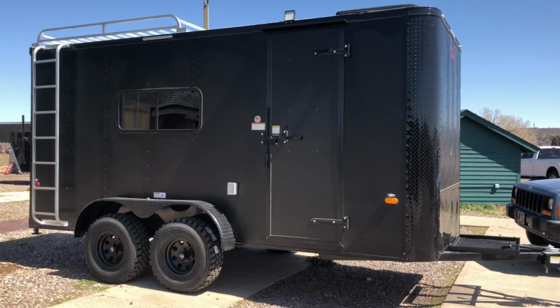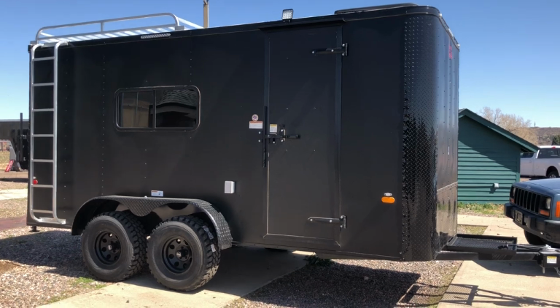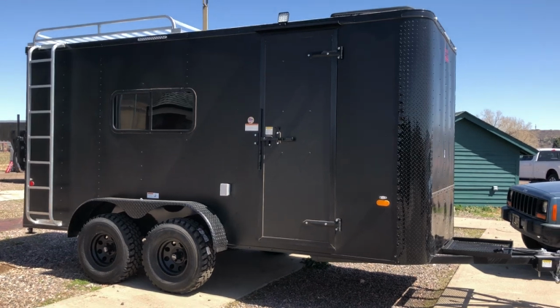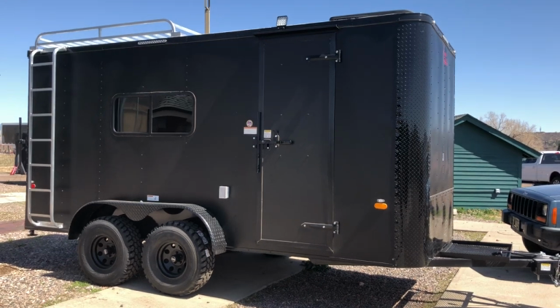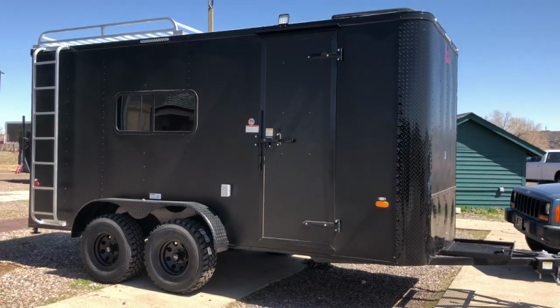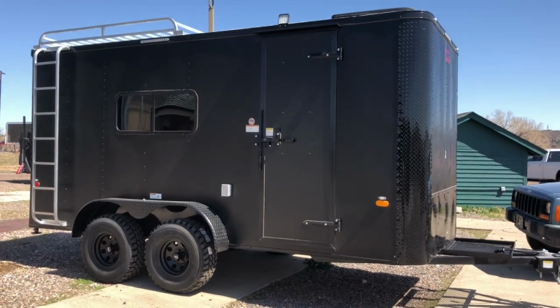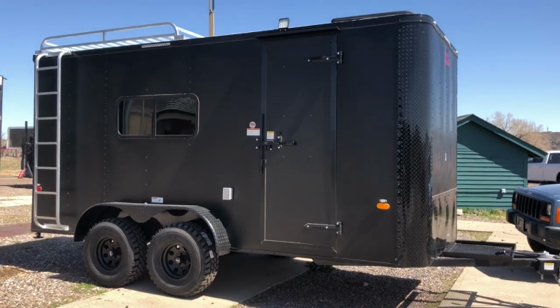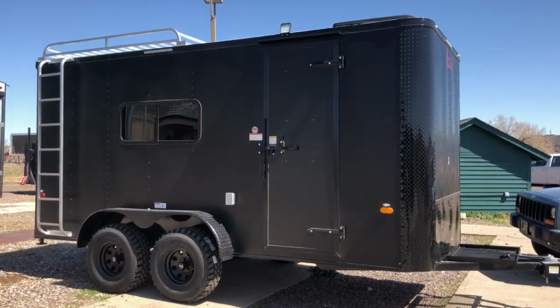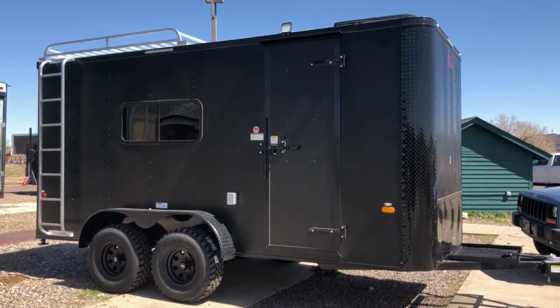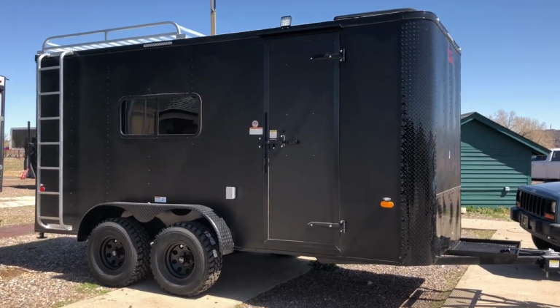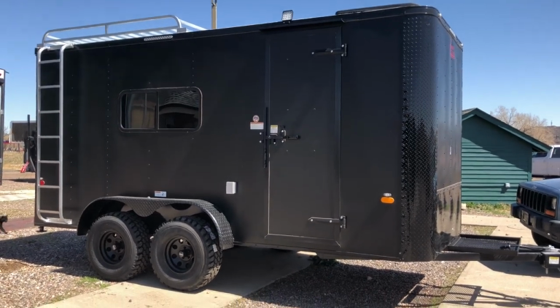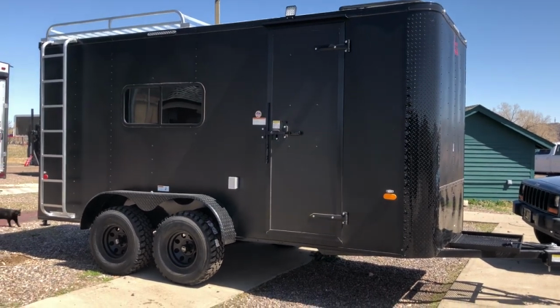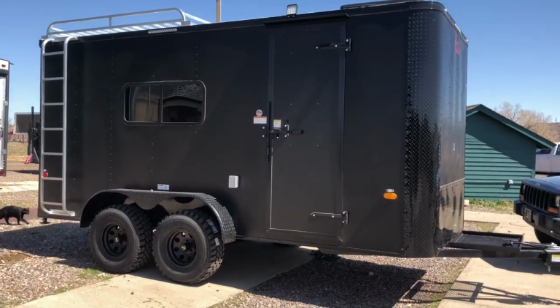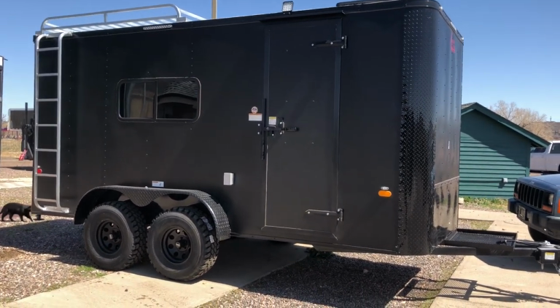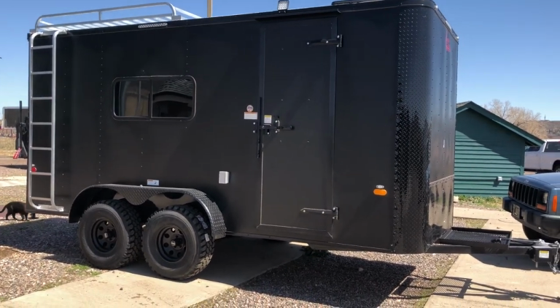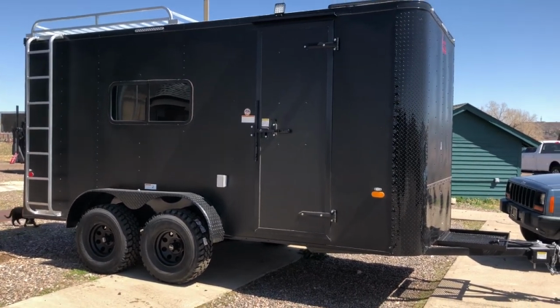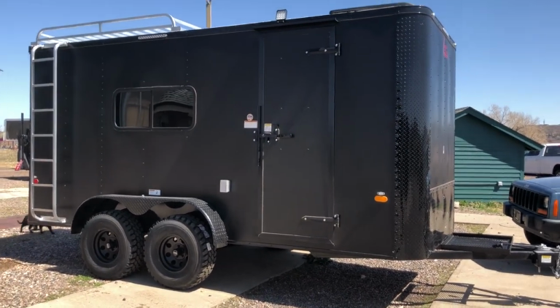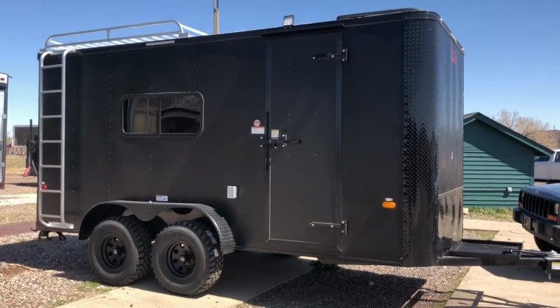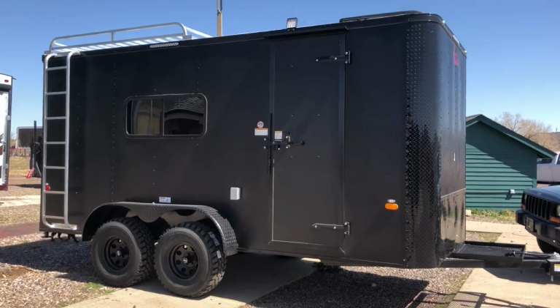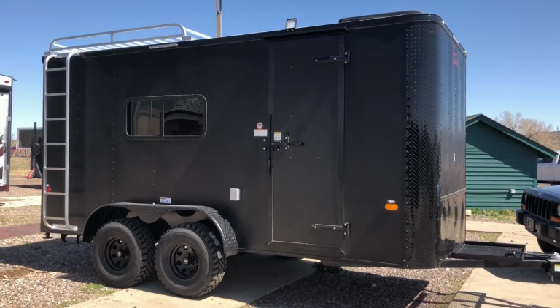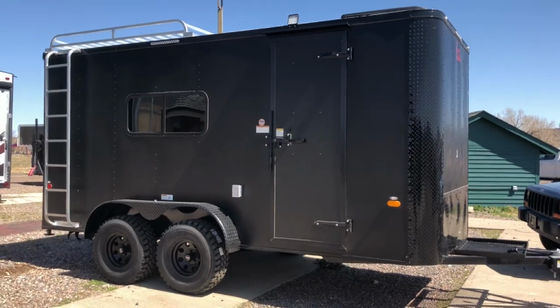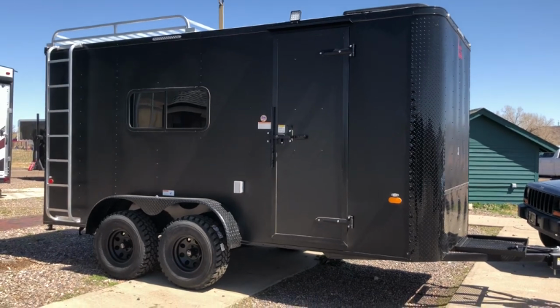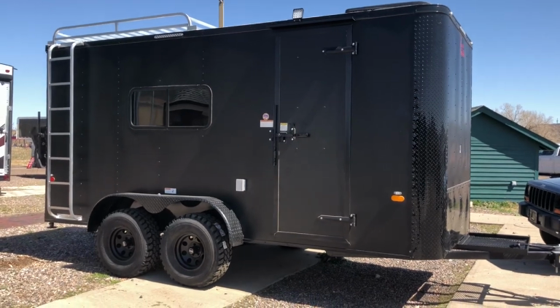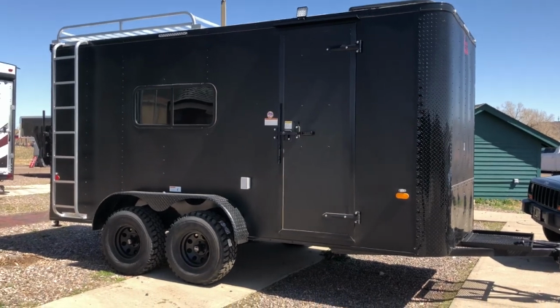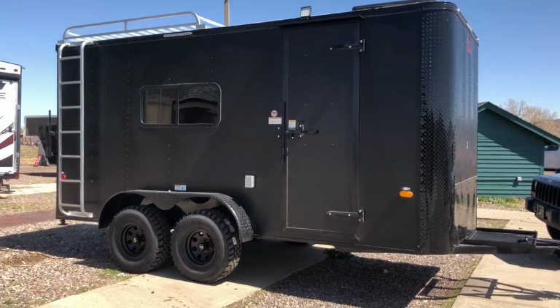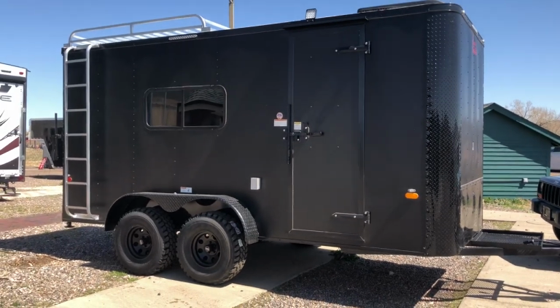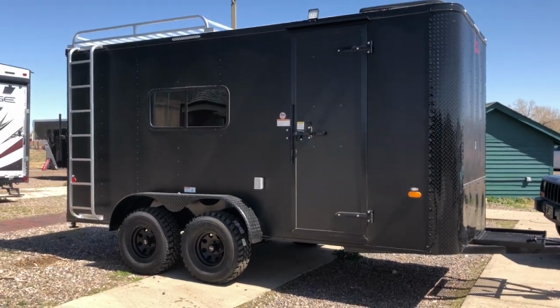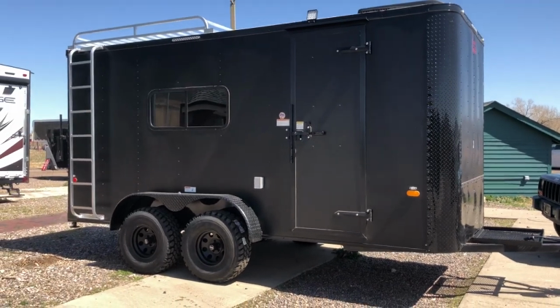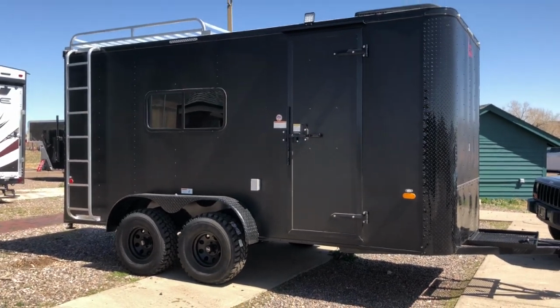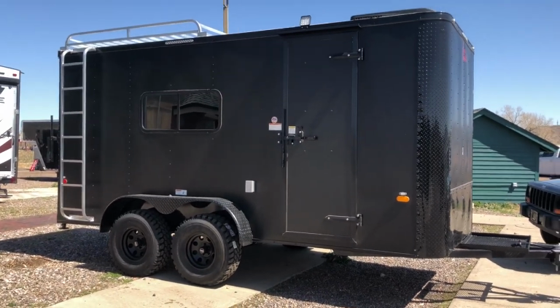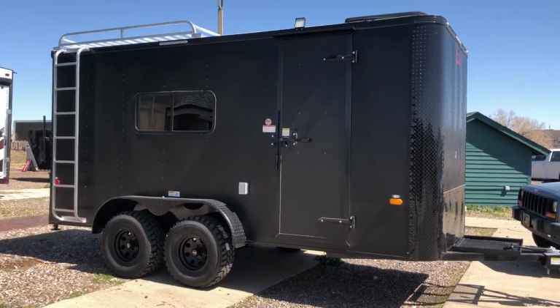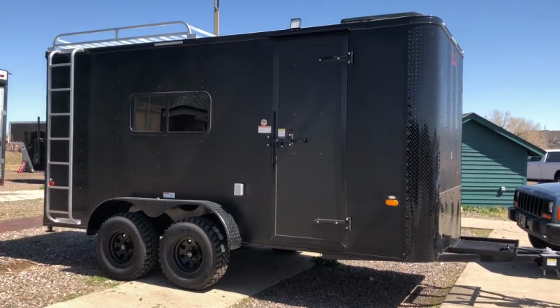Hey everybody, it's Colorado Trailers. Wanted to show you guys another off-road trailer we've got in stock on the ground. This is a 2018 7x16 off-road trailer in the matte black blackout package.